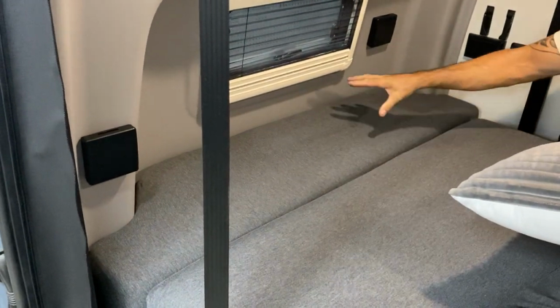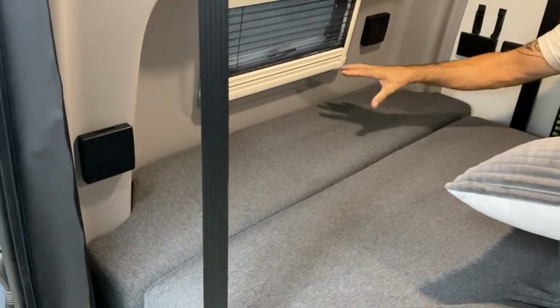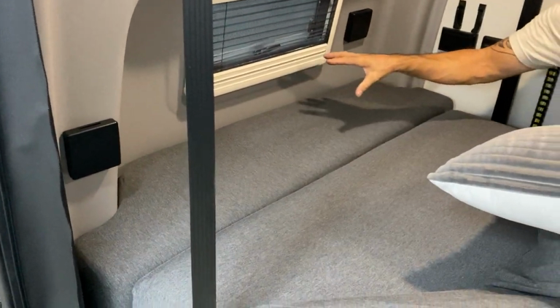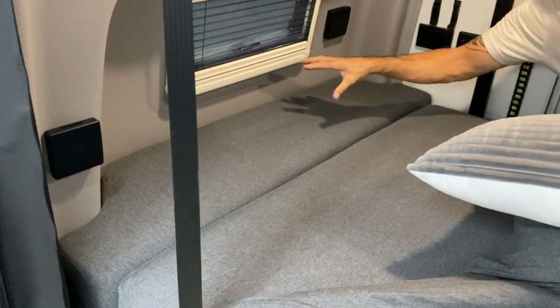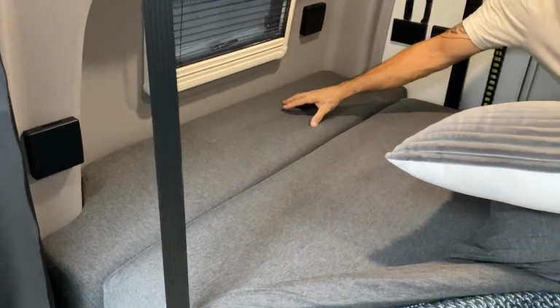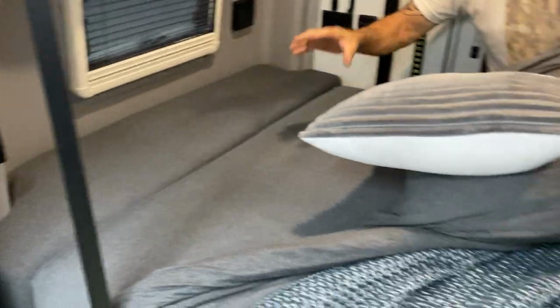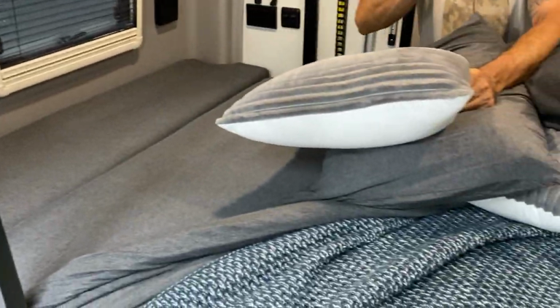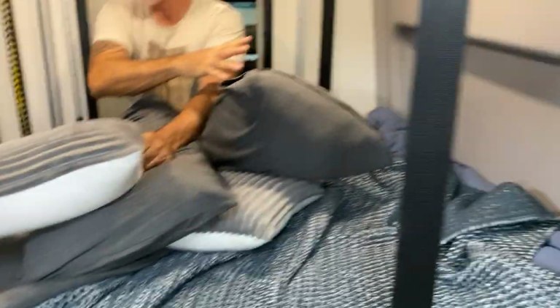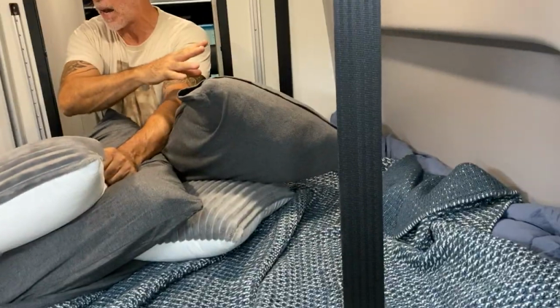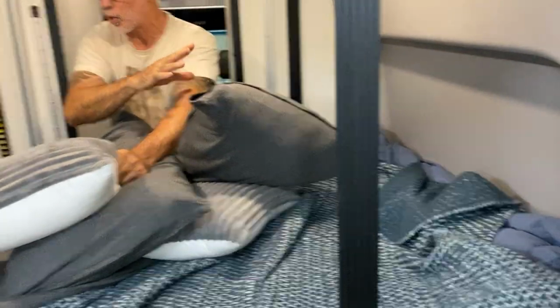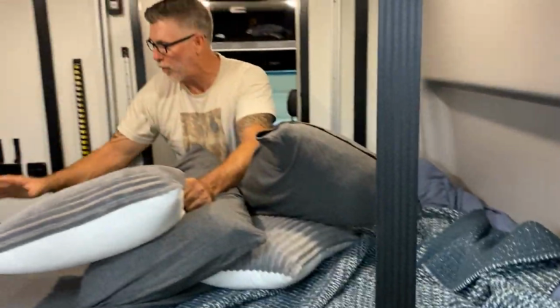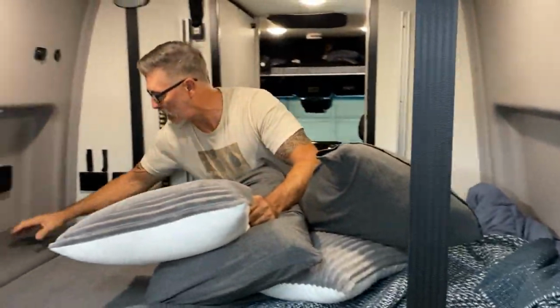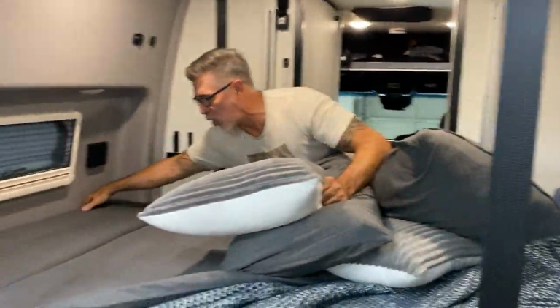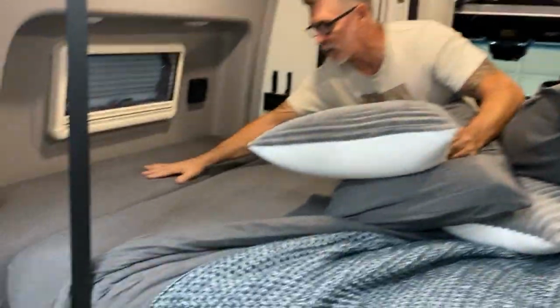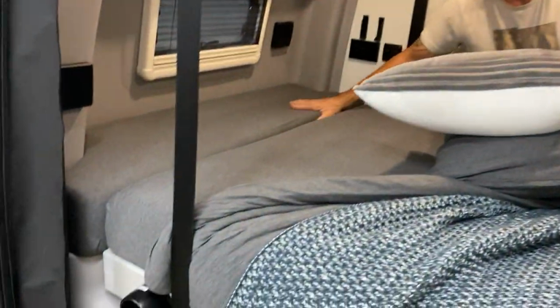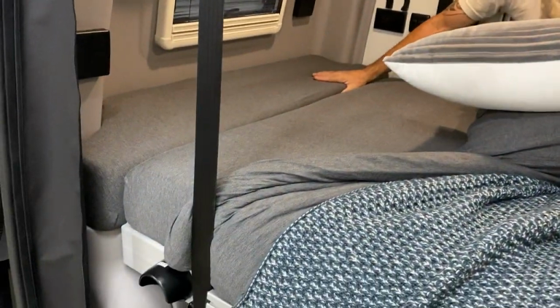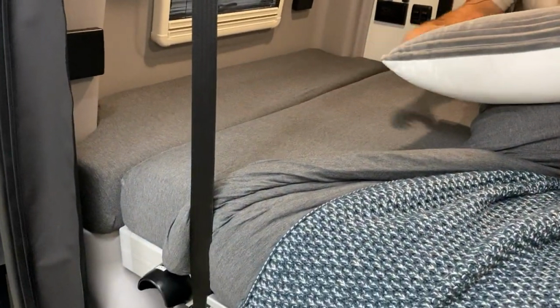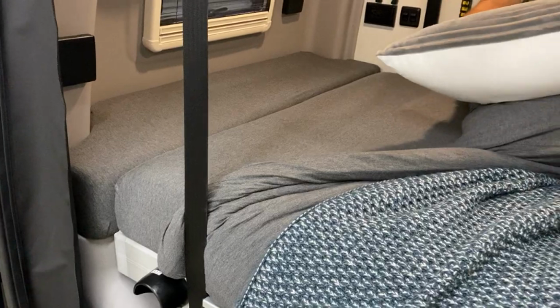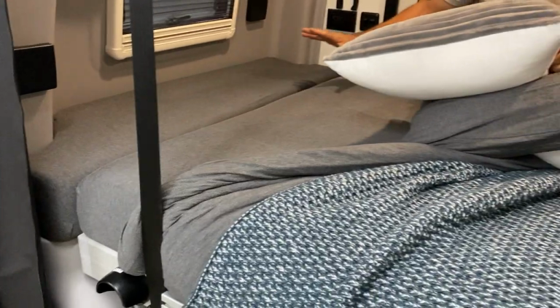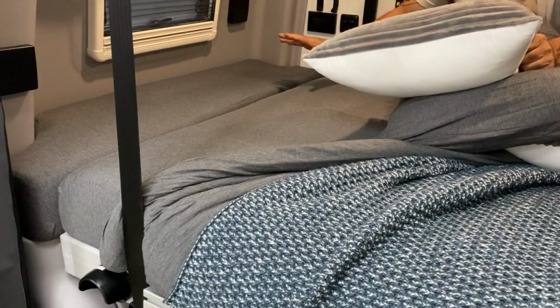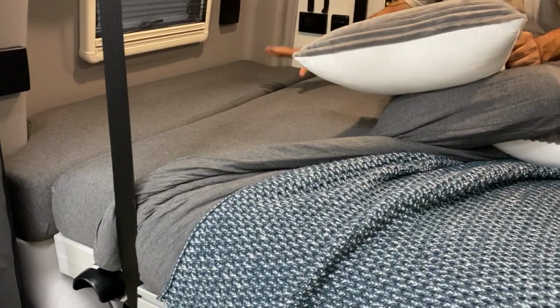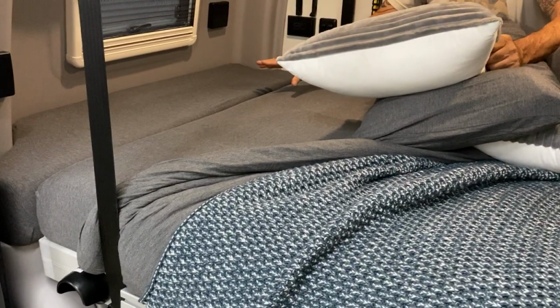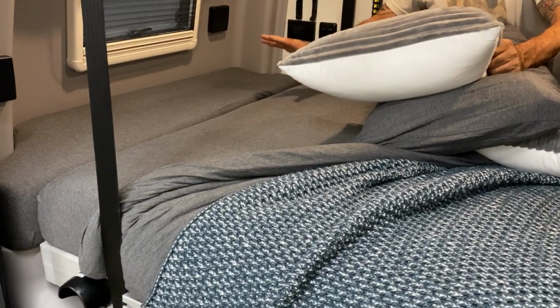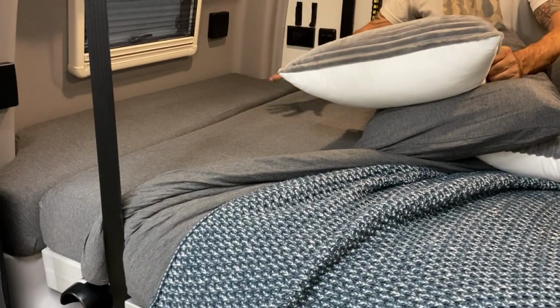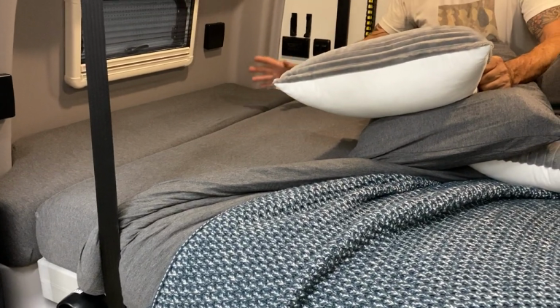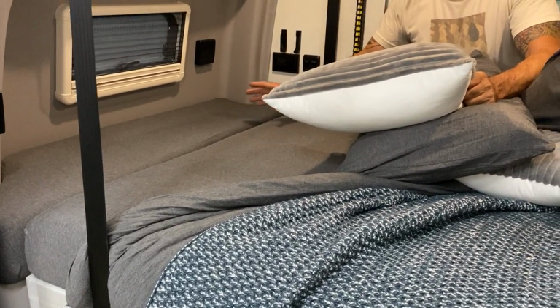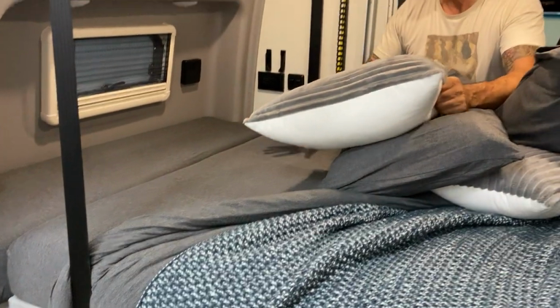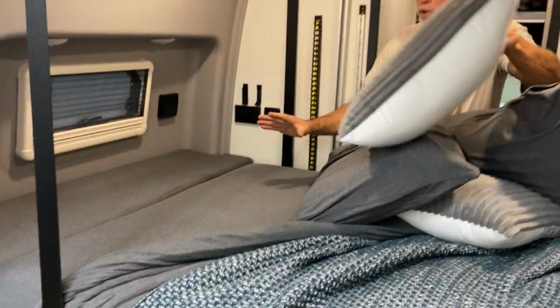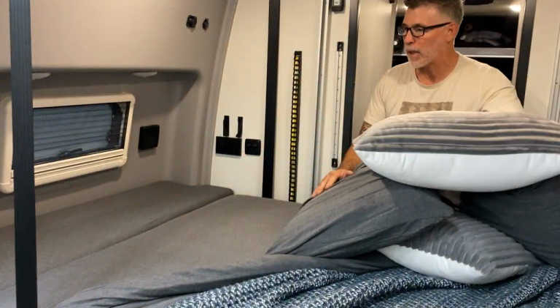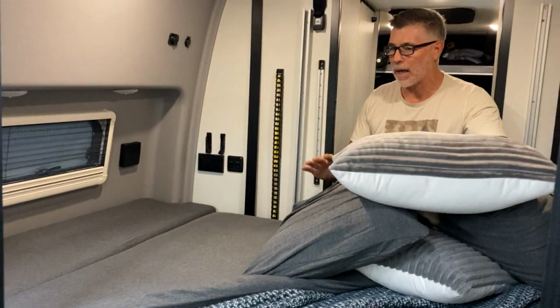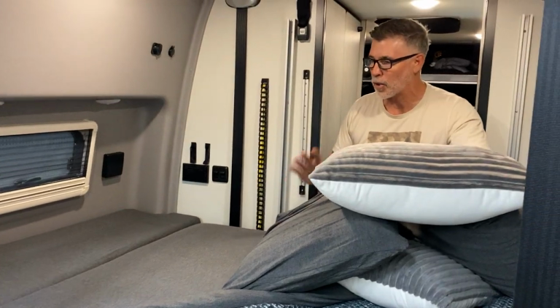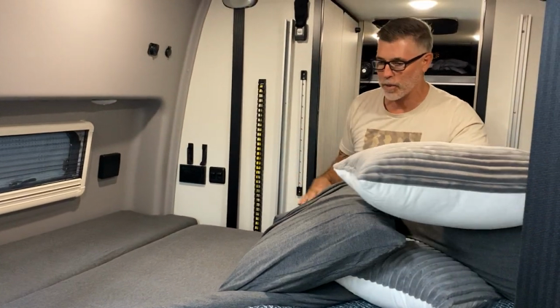You get a fitted sheet for the driver's side bolster and then one for the passenger as well, and you can see how they're all tucked in really nice. This is very high quality — it's not going to slip off and fall. It looks super clean and it is so comfortable.